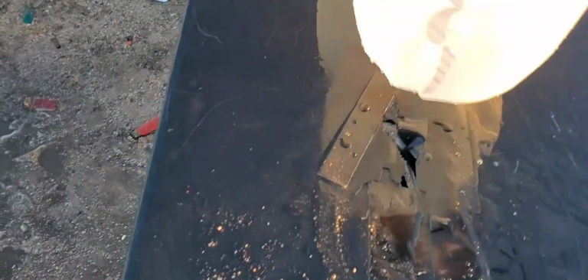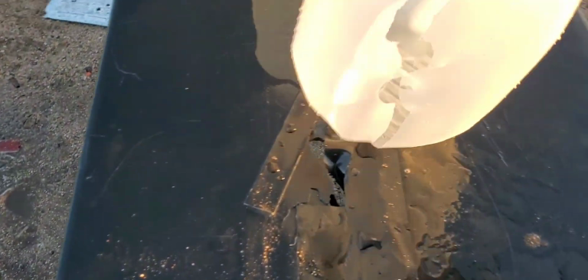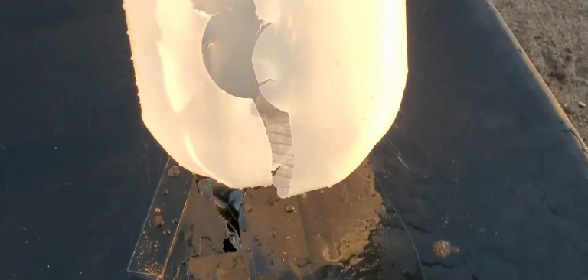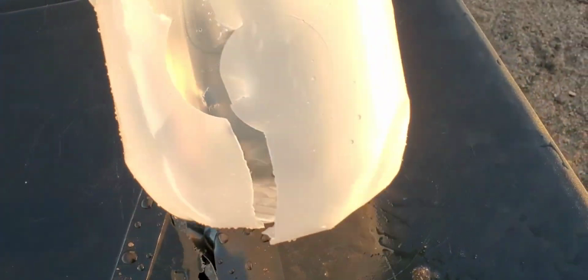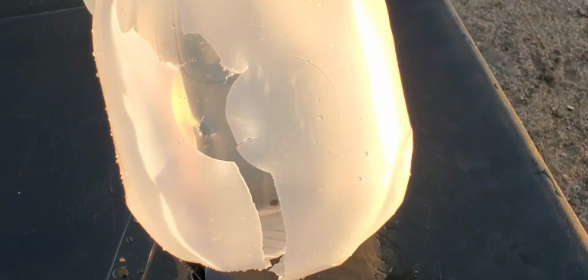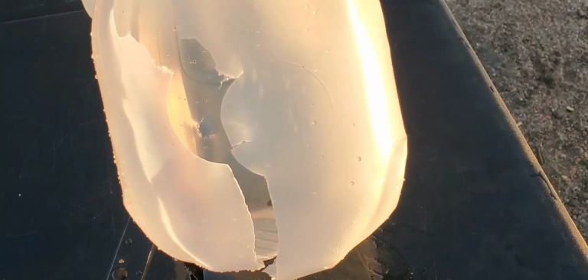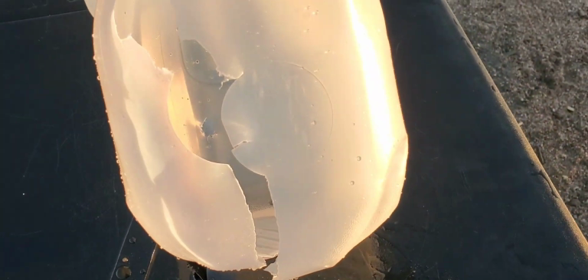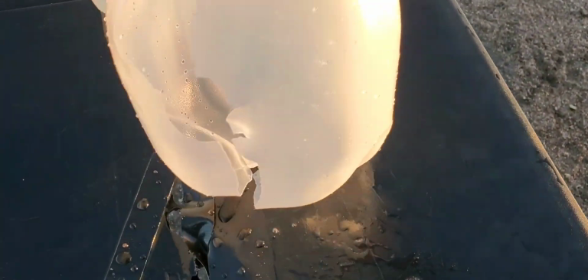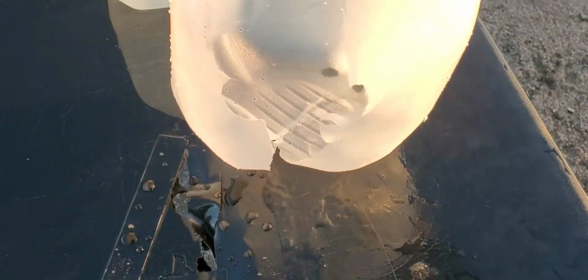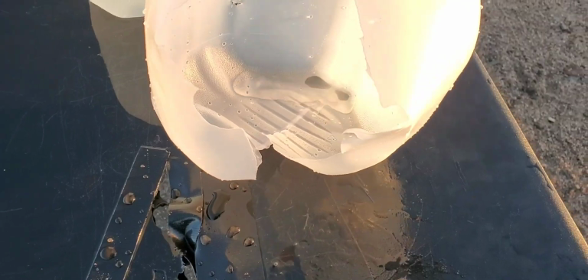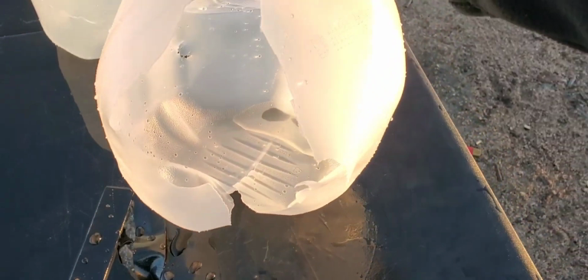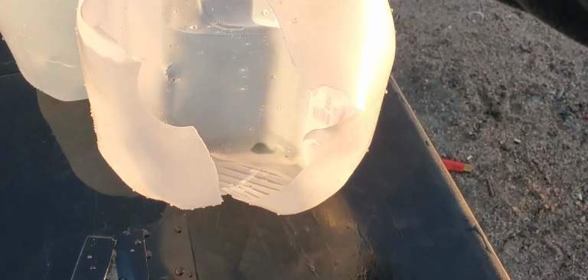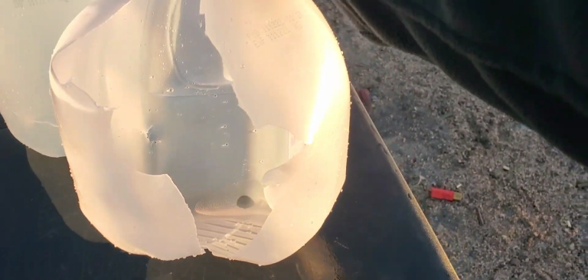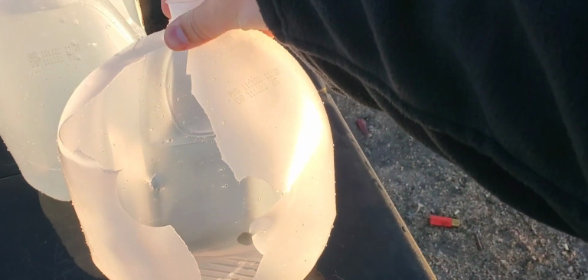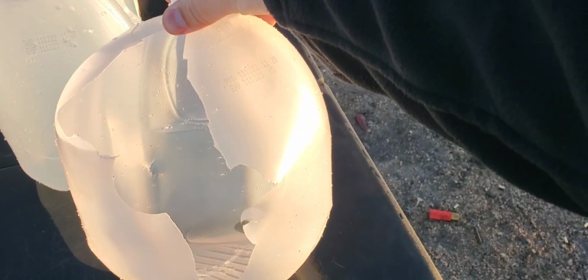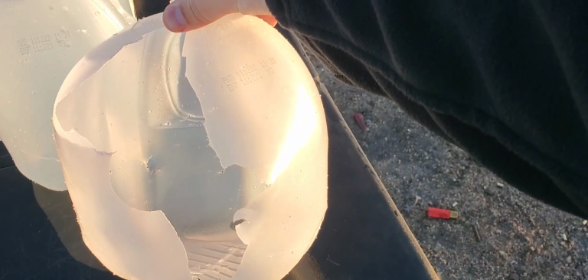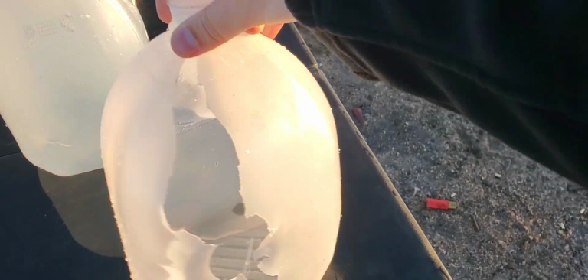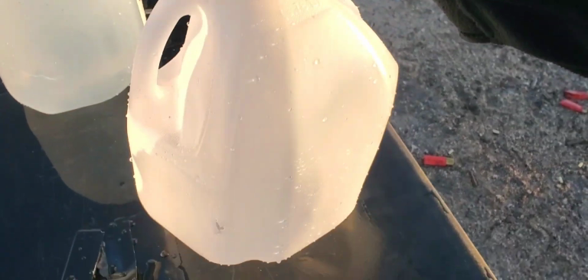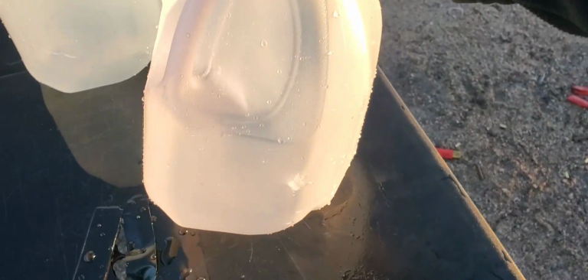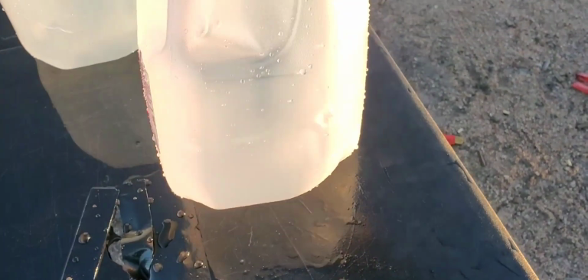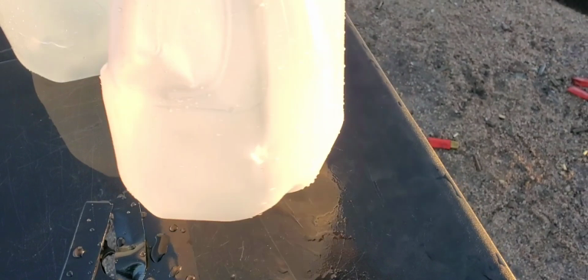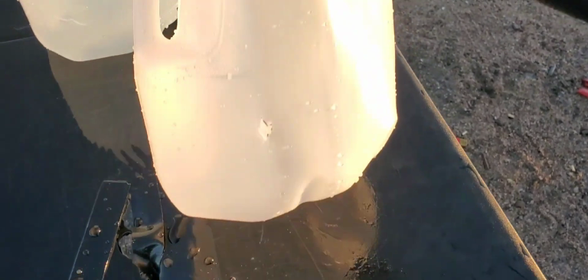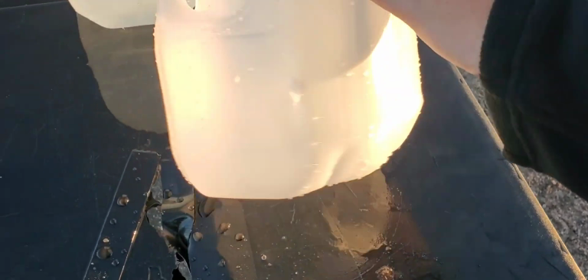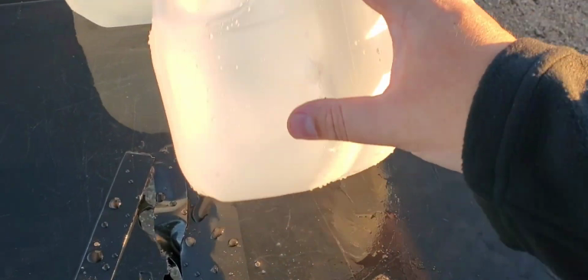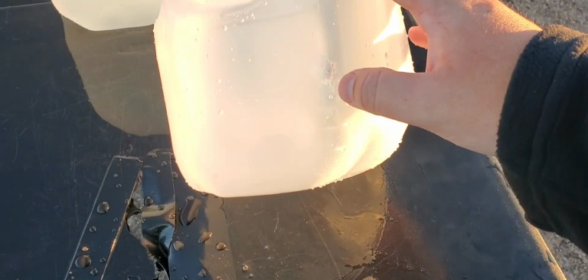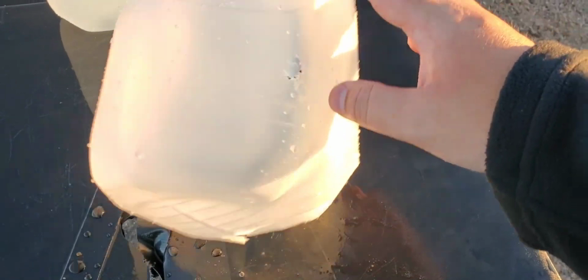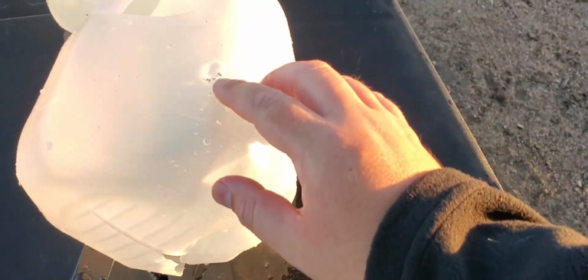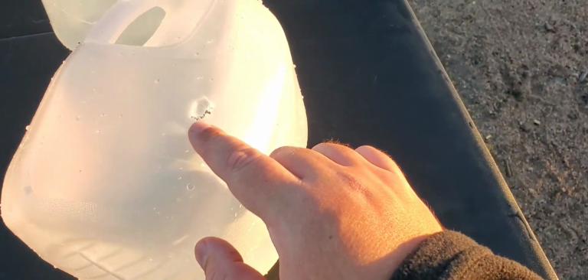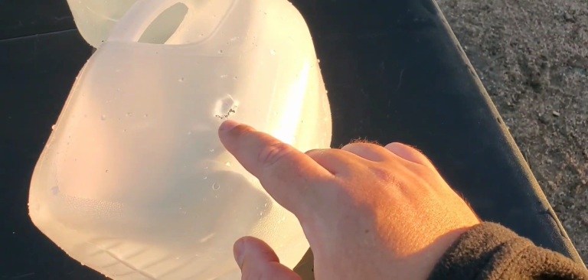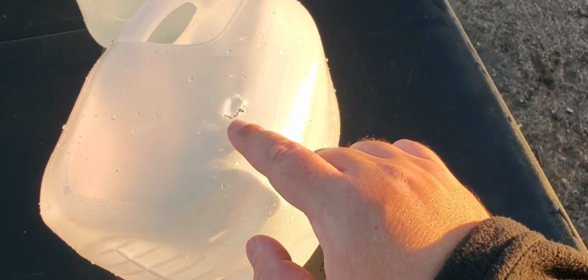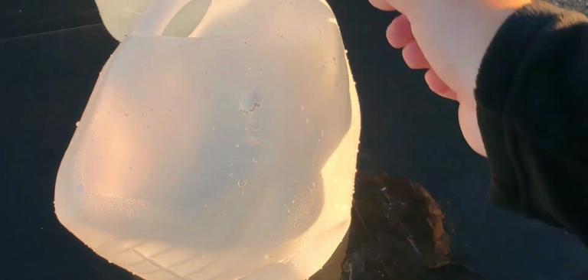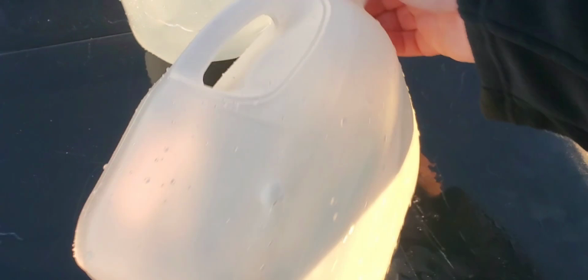Jug number two — same thing, just left of that circle. Split that whole thing in half pretty much. Big split on the front. No splits on the back, but we do have an exit. There is our exit on number two.